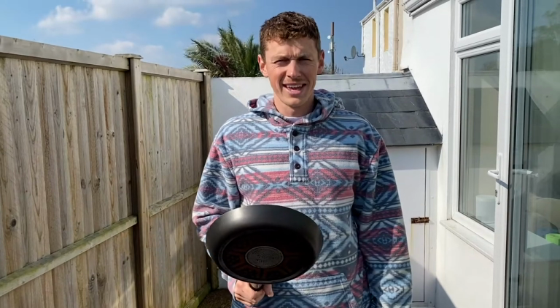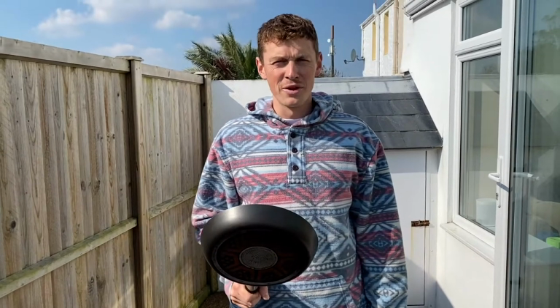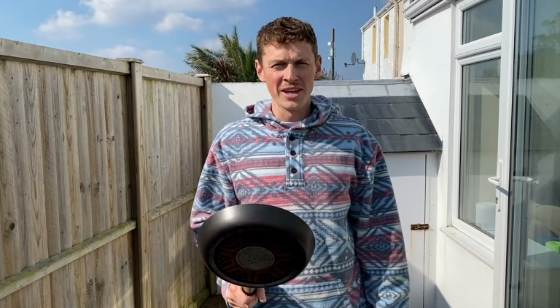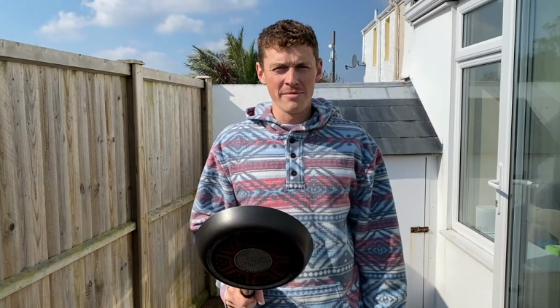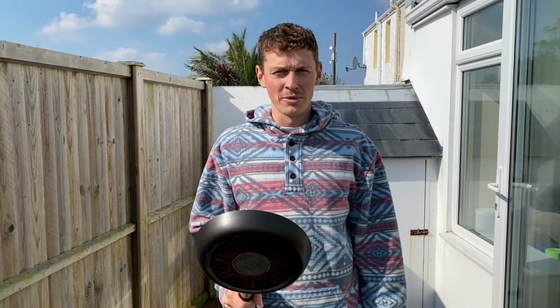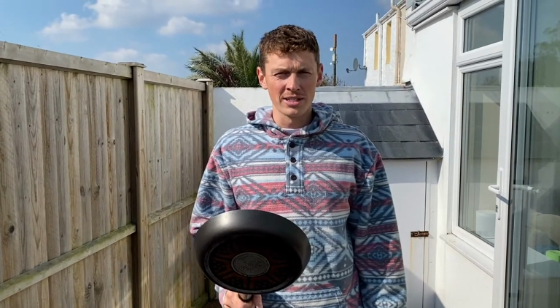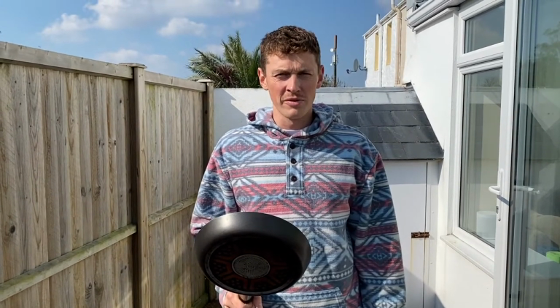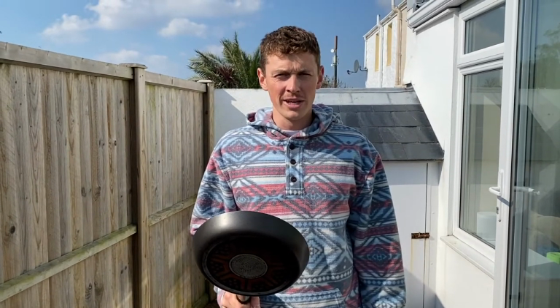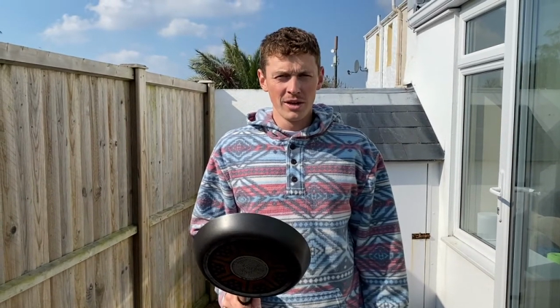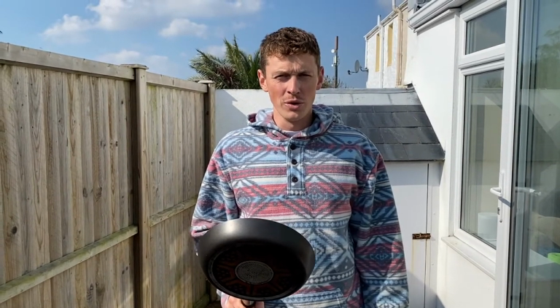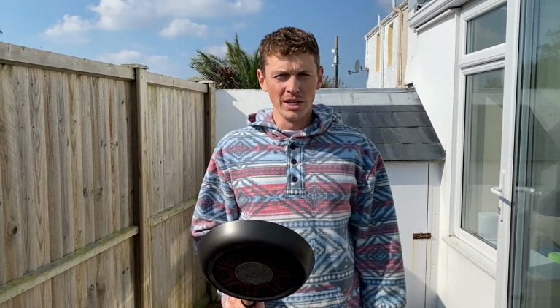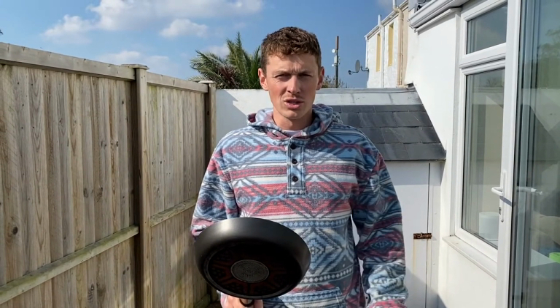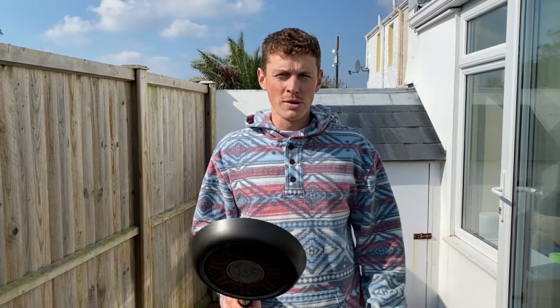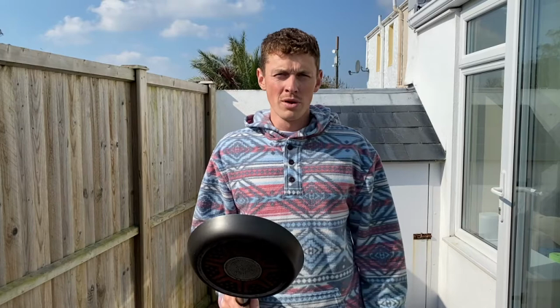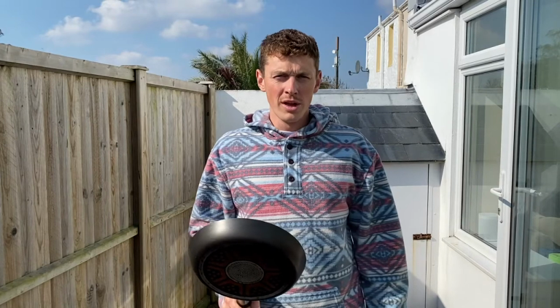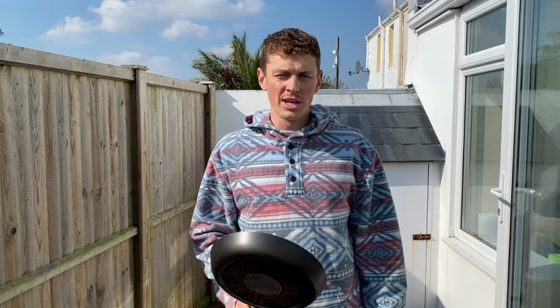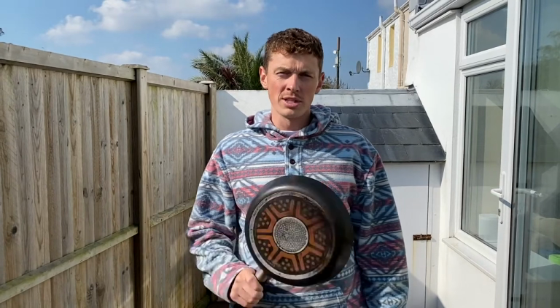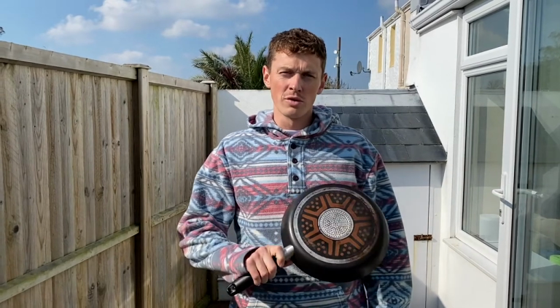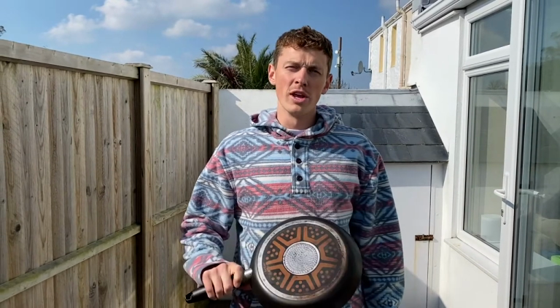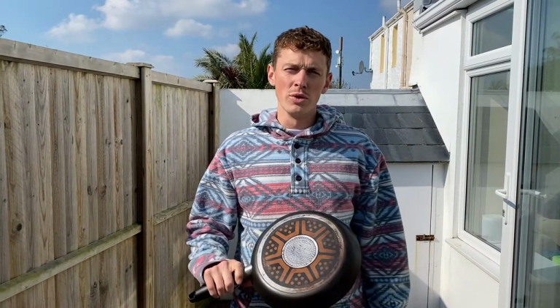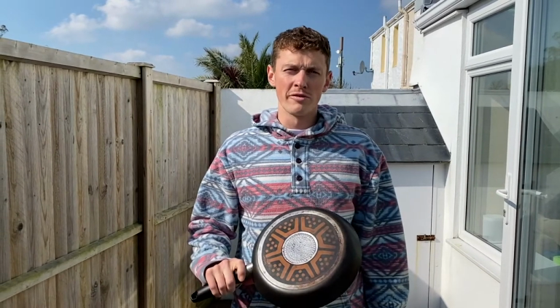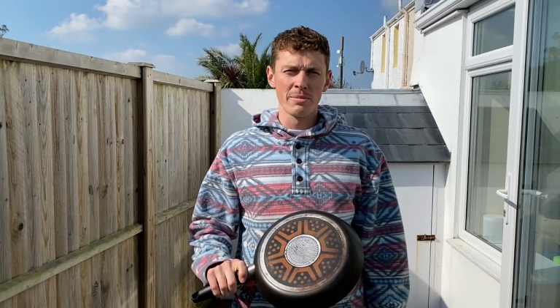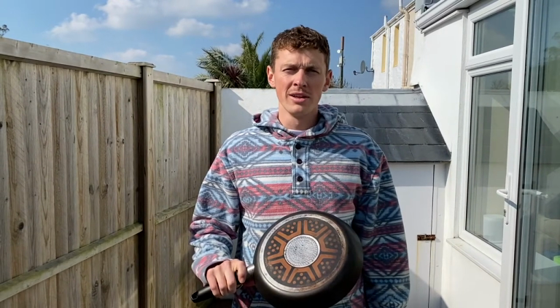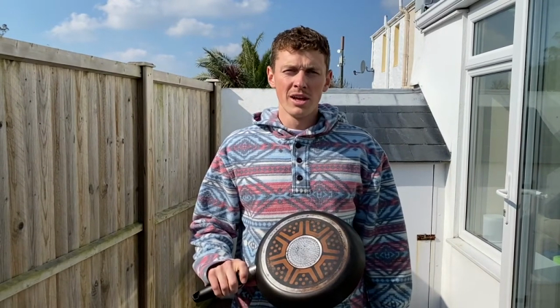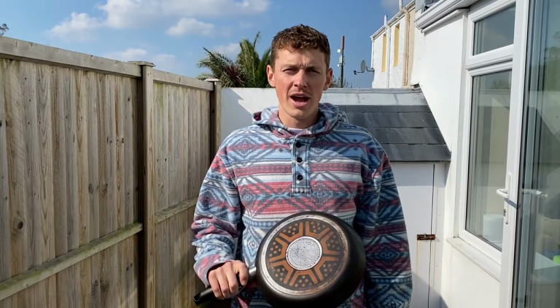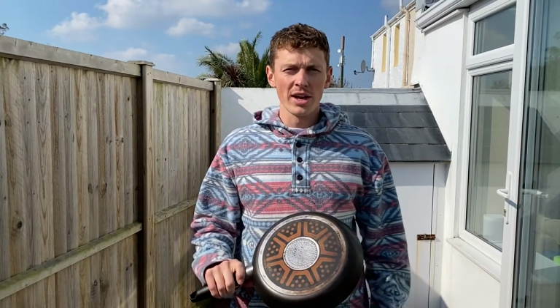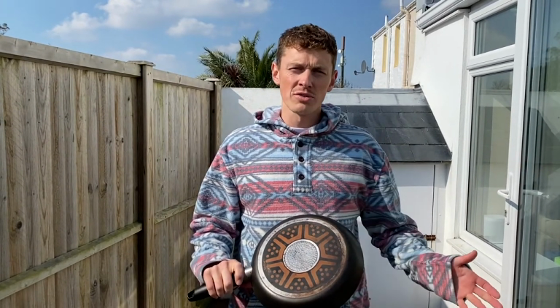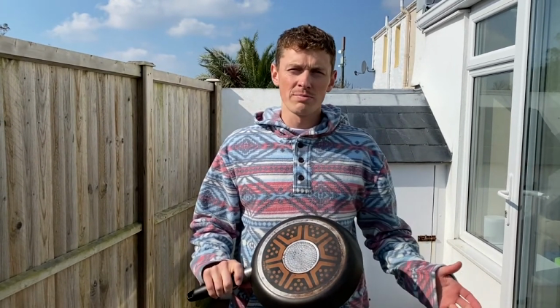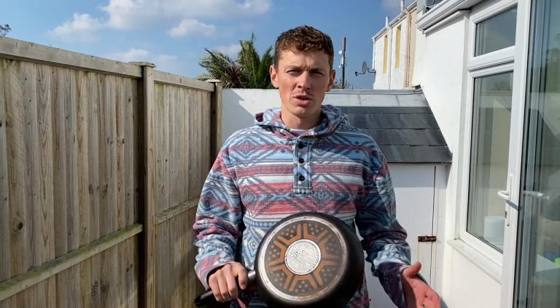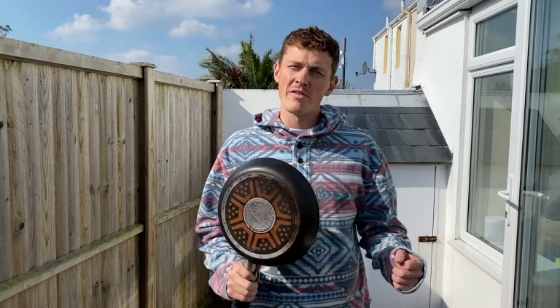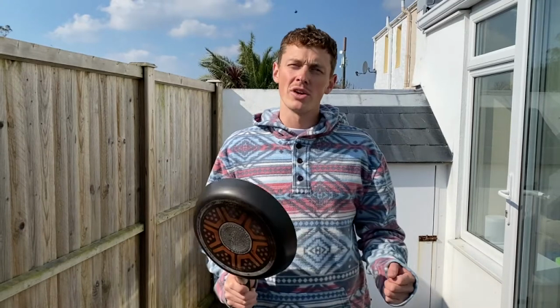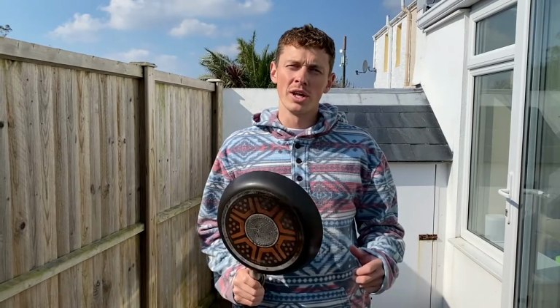Here's a little fun game for anyone that's isolating with family. All you need is two people. You can see how many times you can volleyball using a frying pan. Slightly tennis related but also great for hand-eye coordination.